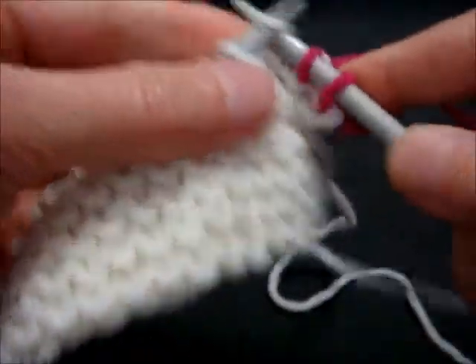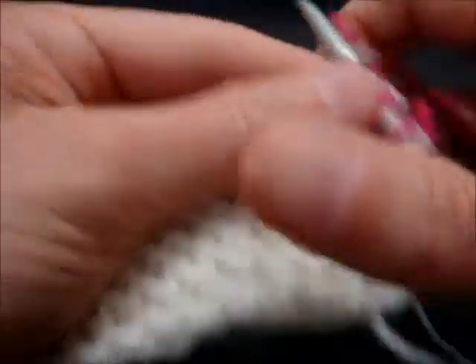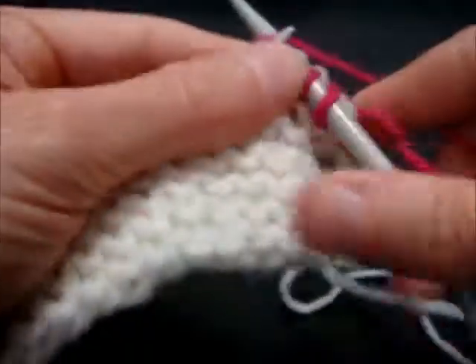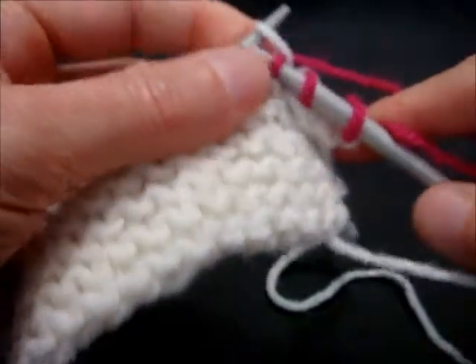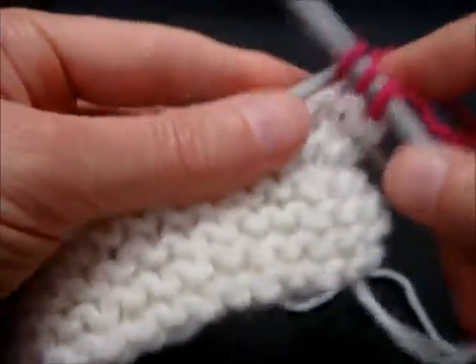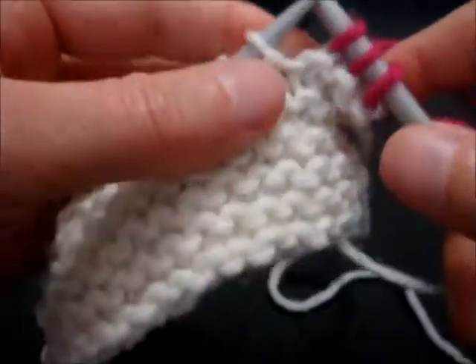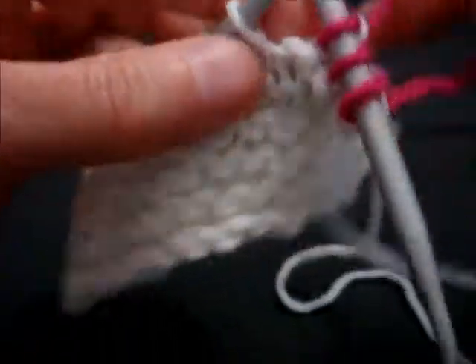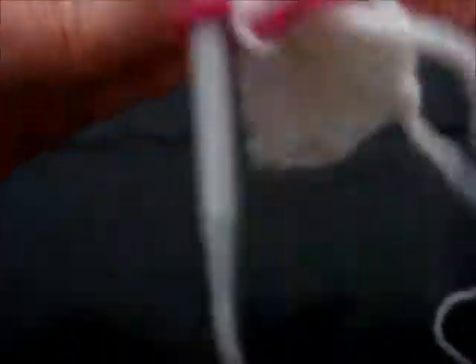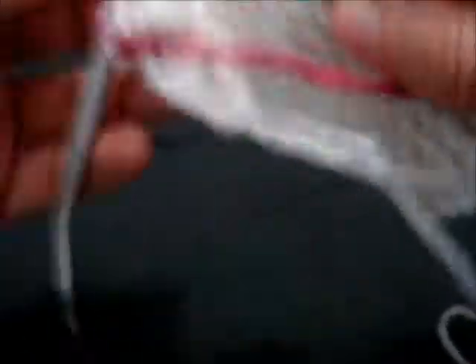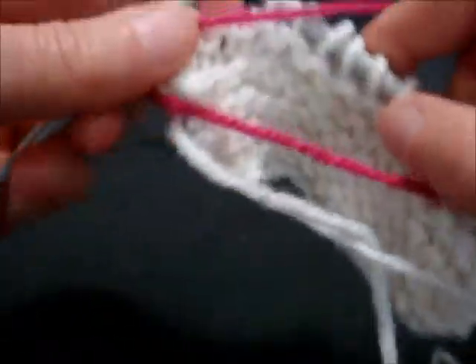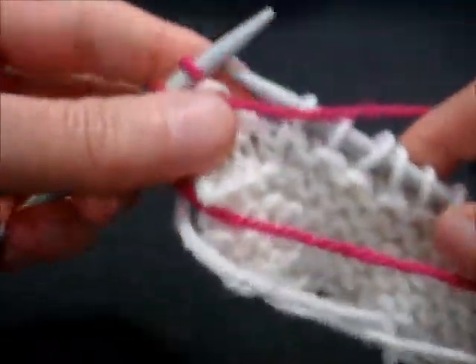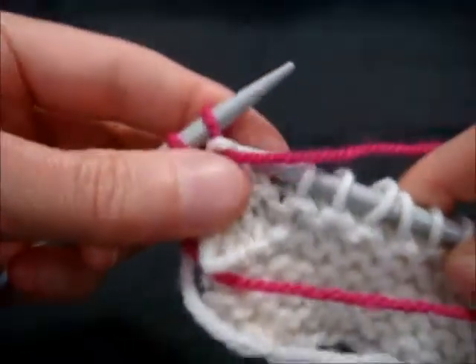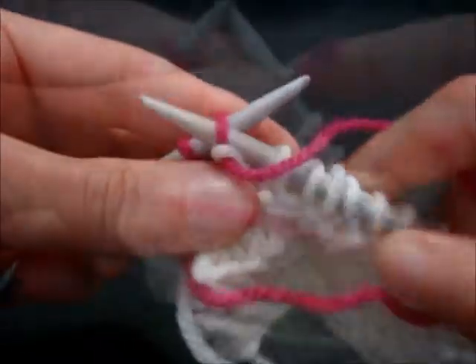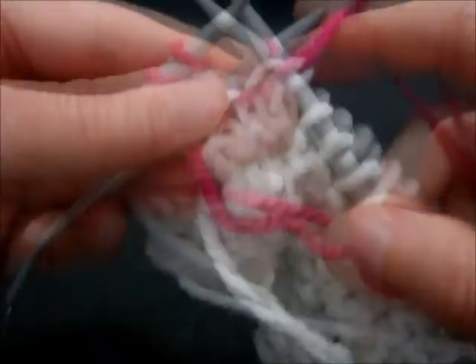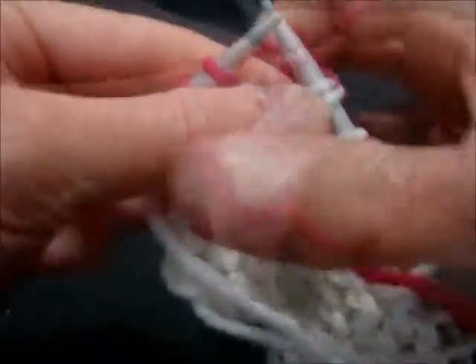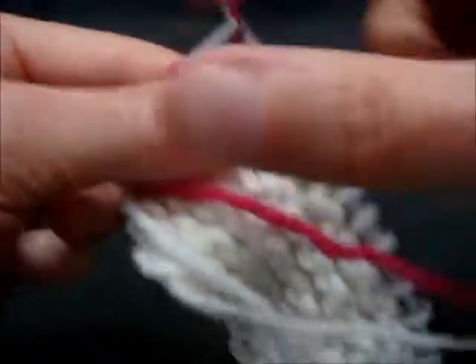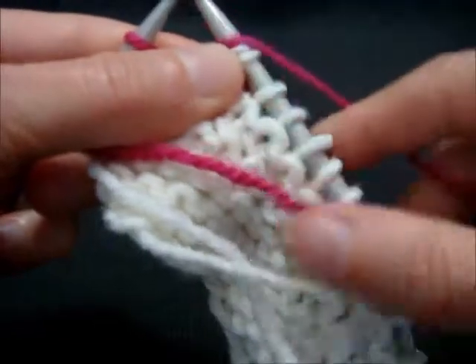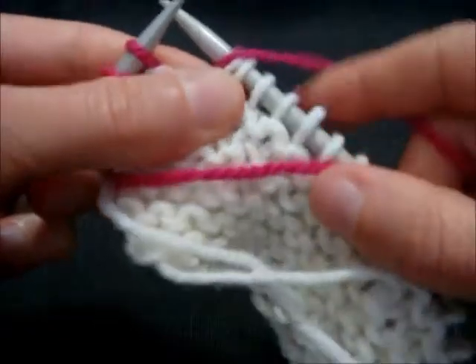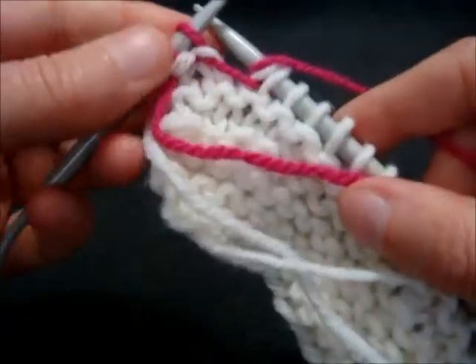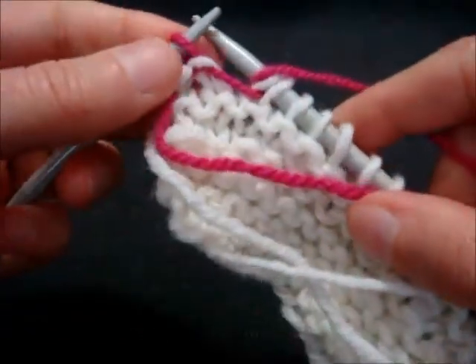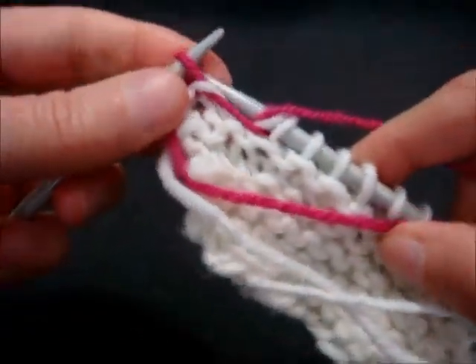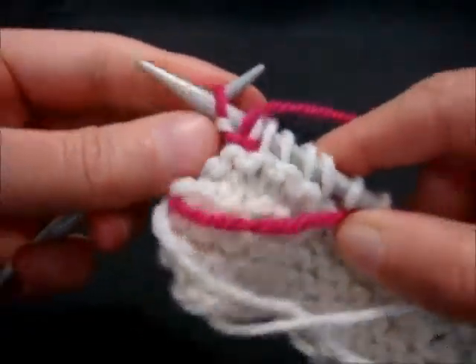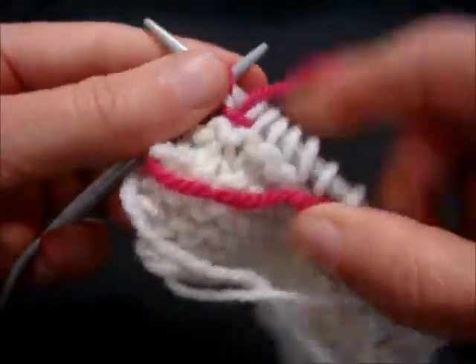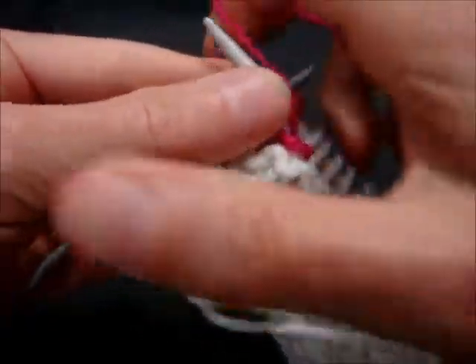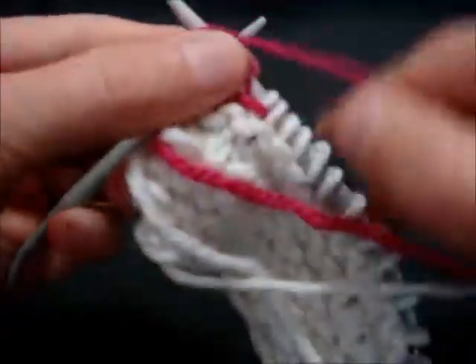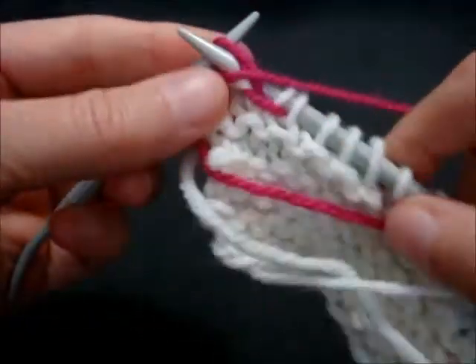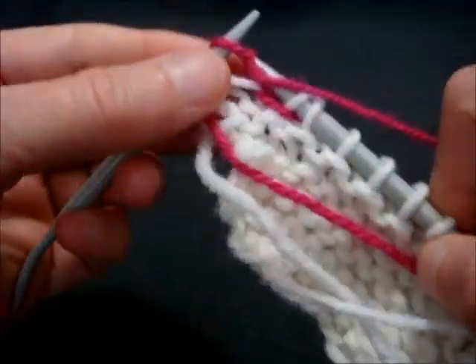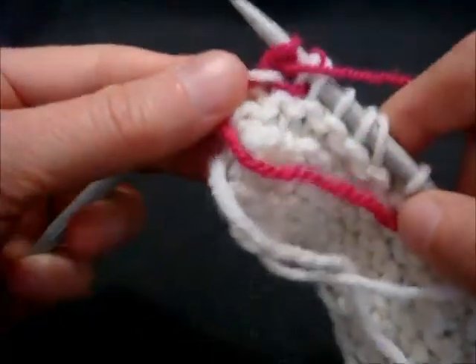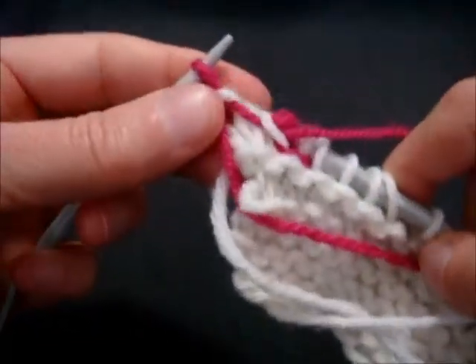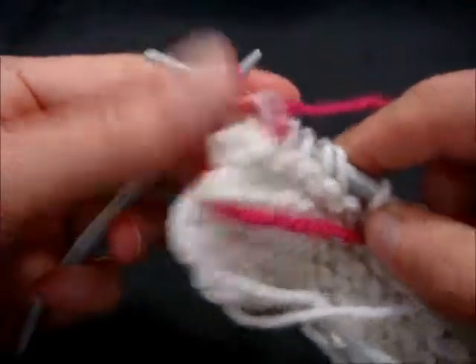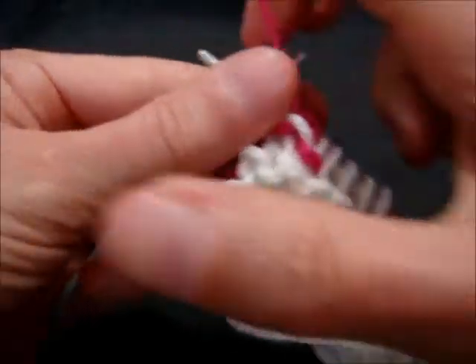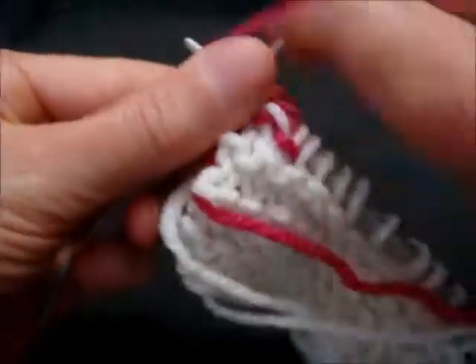We're going to knit three stitches again, turn the work, slip the first stitch to the right-hand needle, bring the yarn around to the front, and purl the next two stitches.